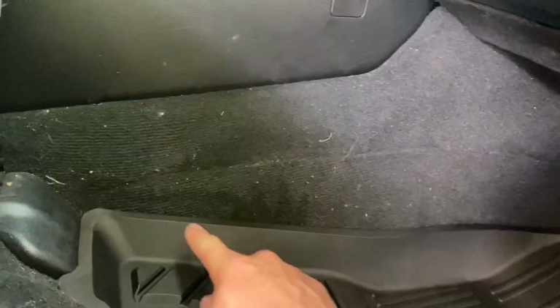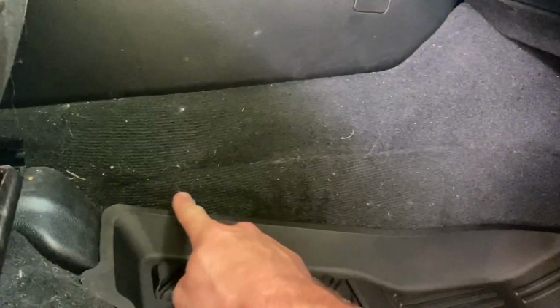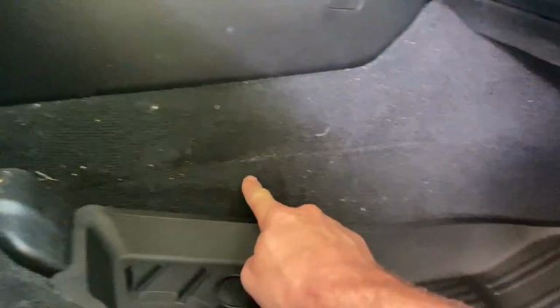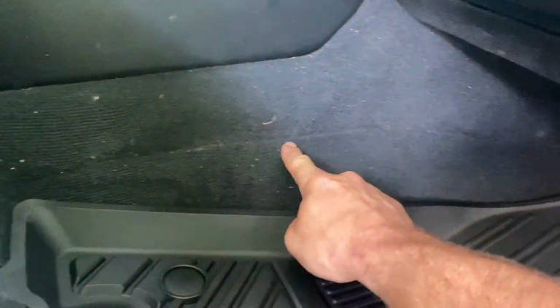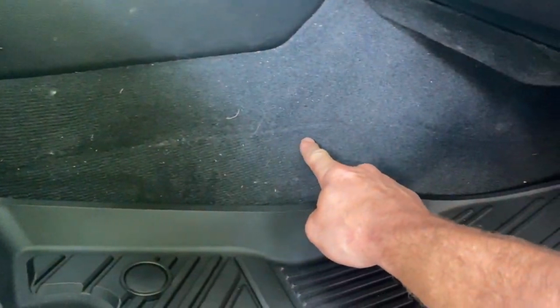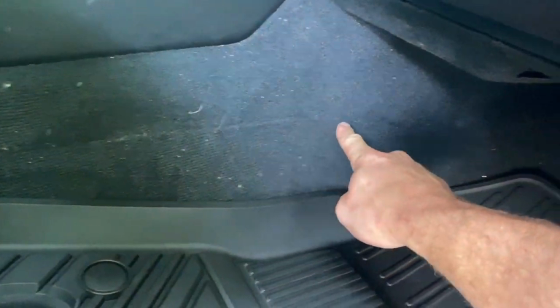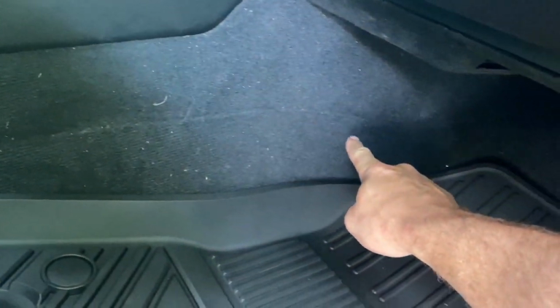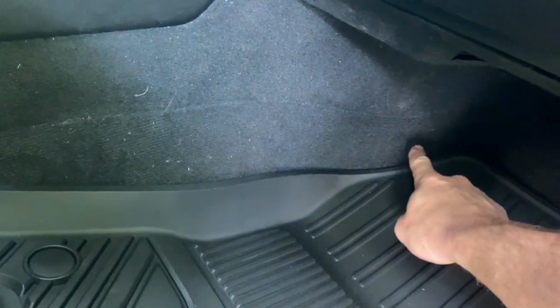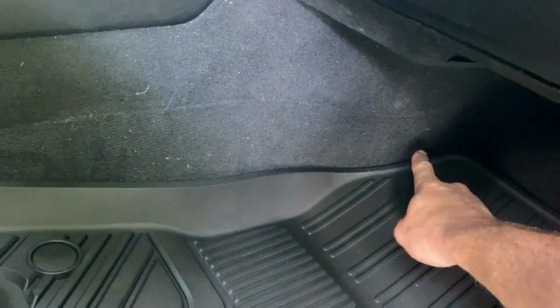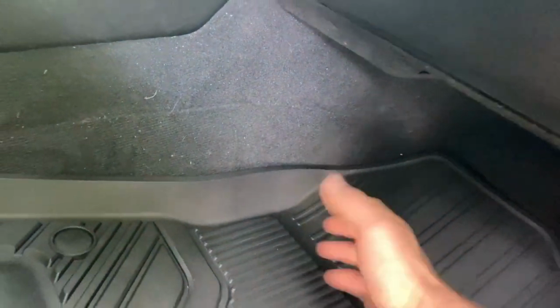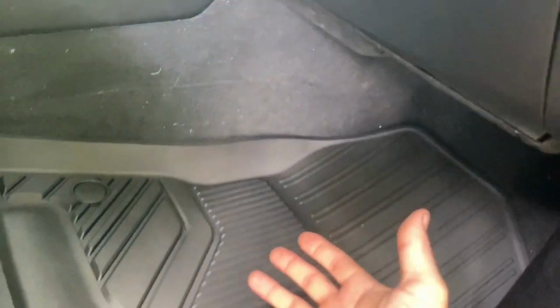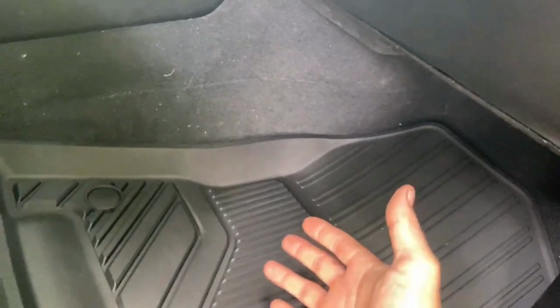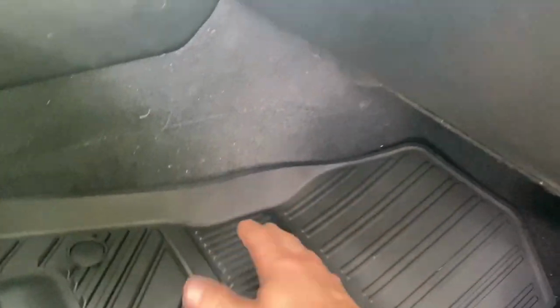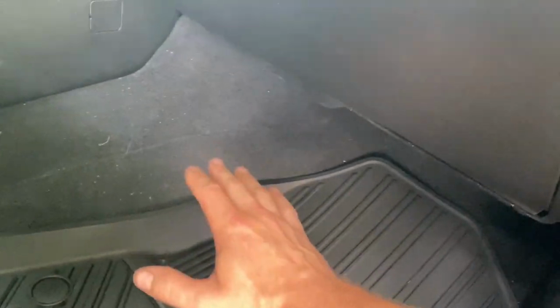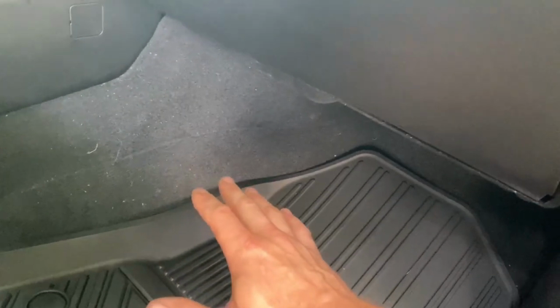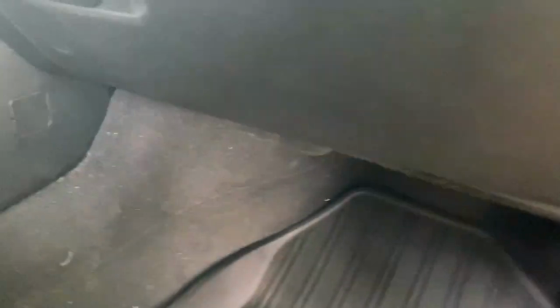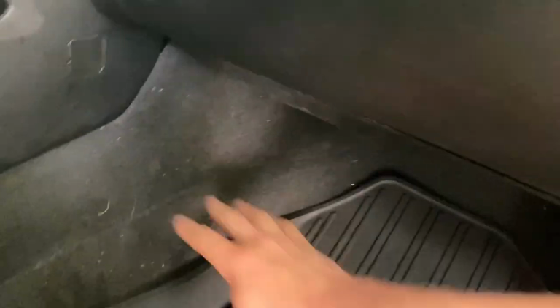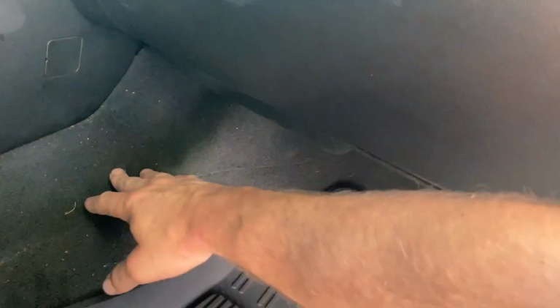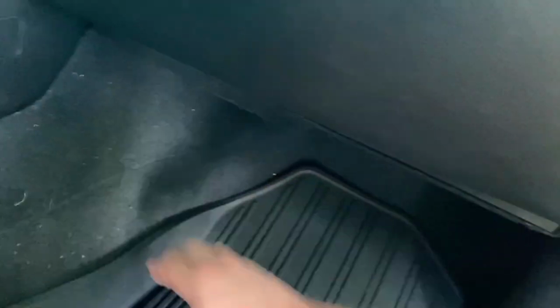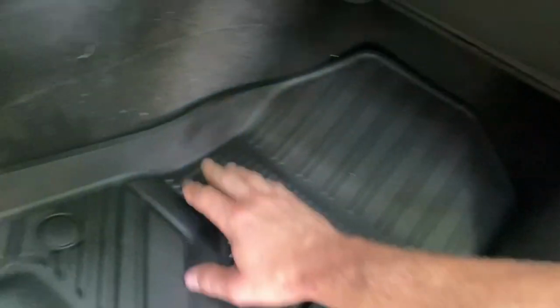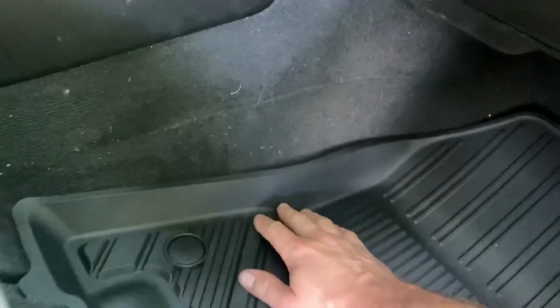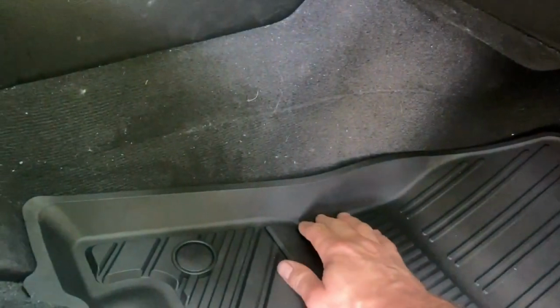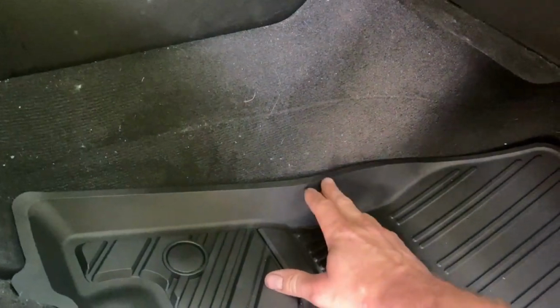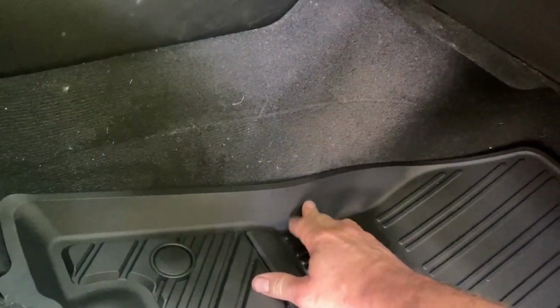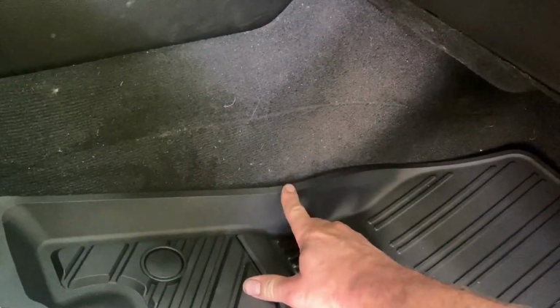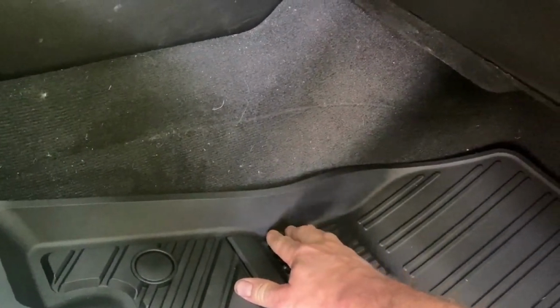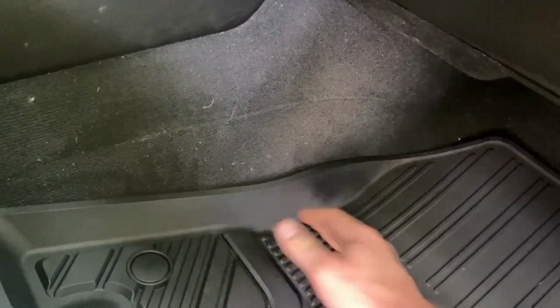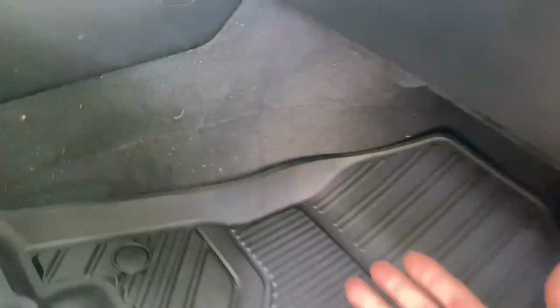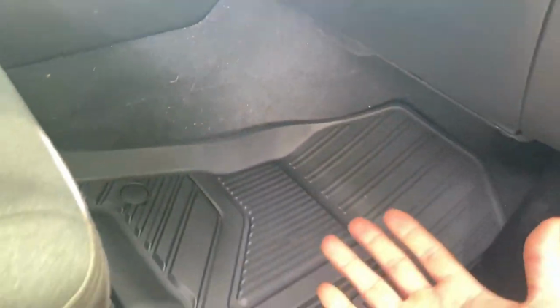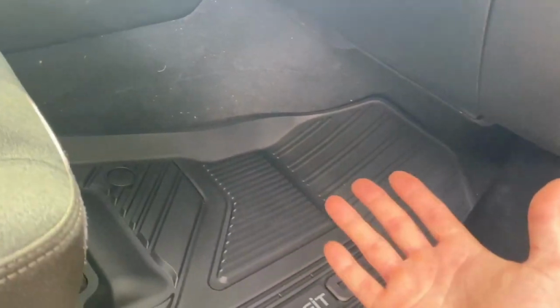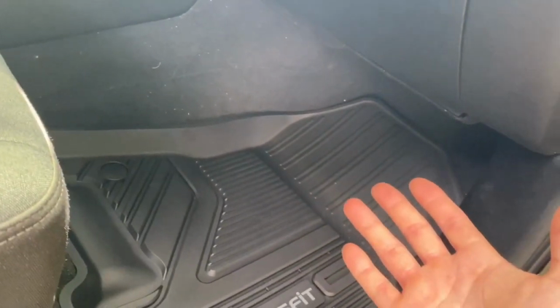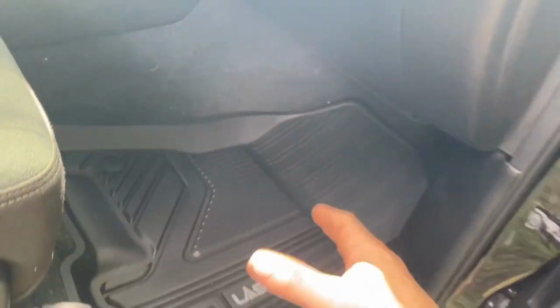You can see this line right here in the carpet — that's how high up the OEM one went. But really, how high does it need to go on the center hump anyway? These do come up a good two to three inches here, so I really don't think you need anything more than that. This is pretty sufficient.